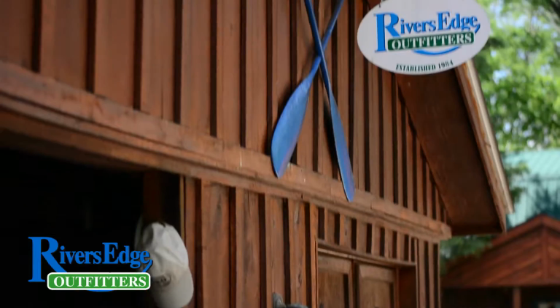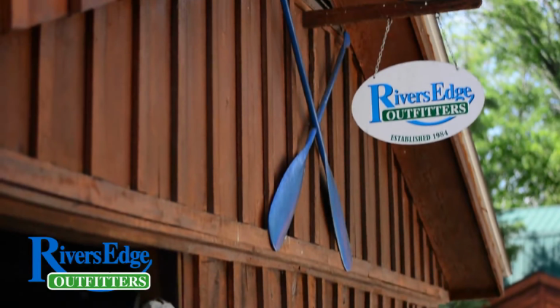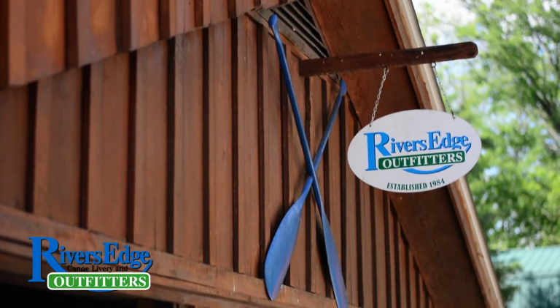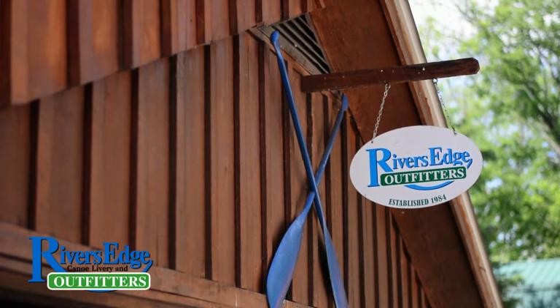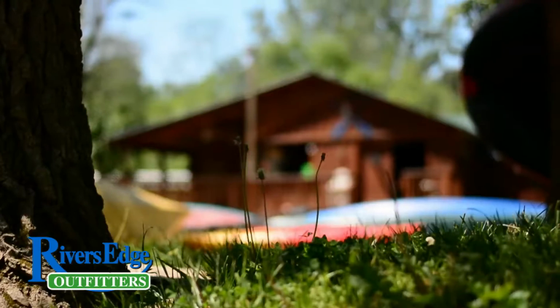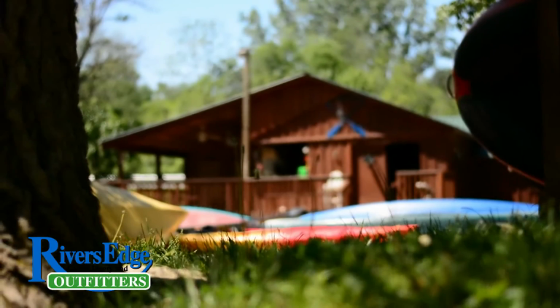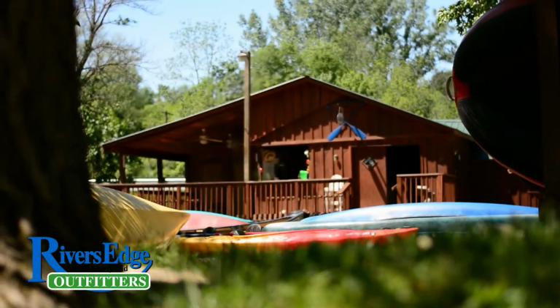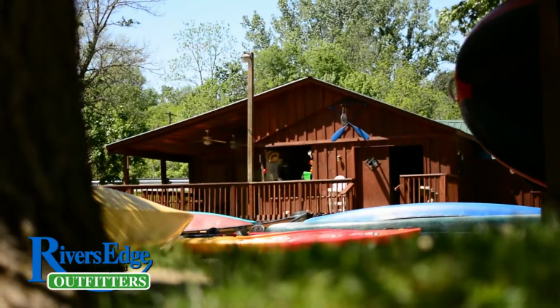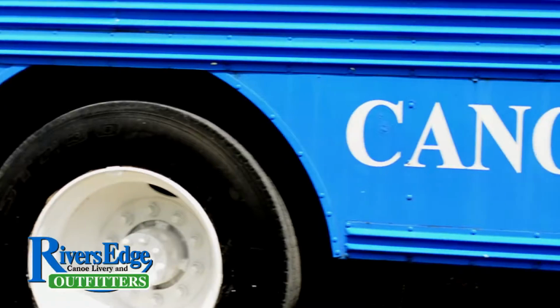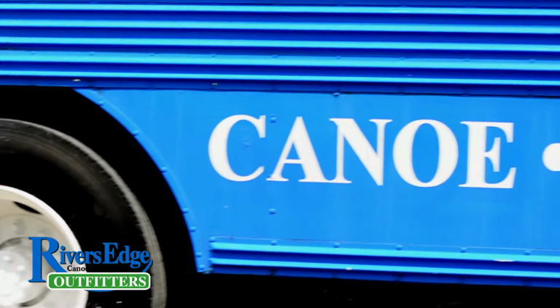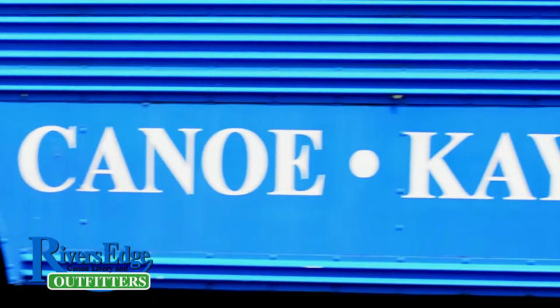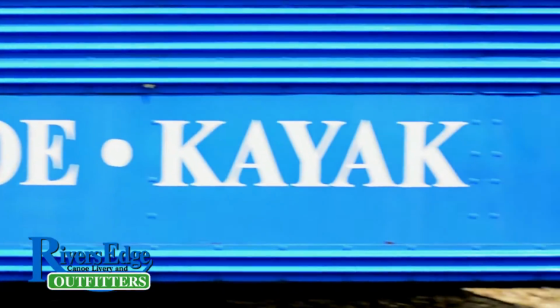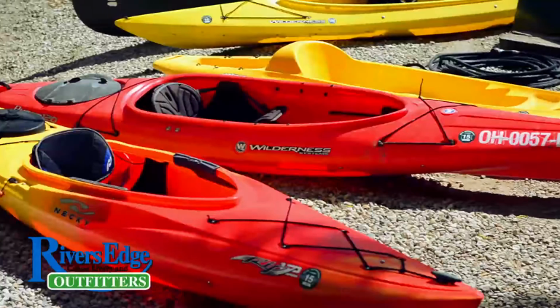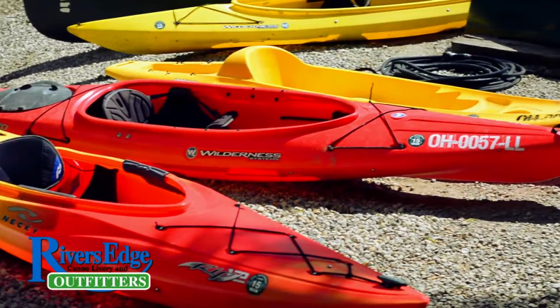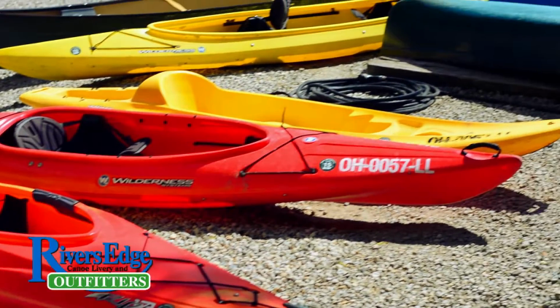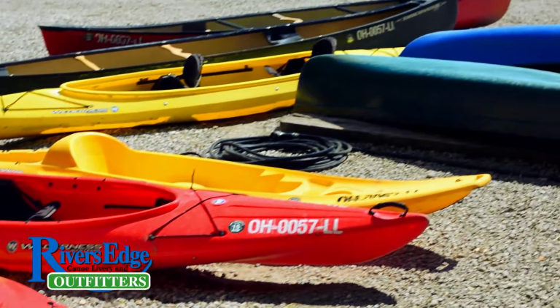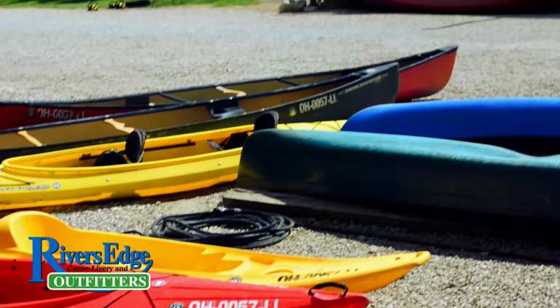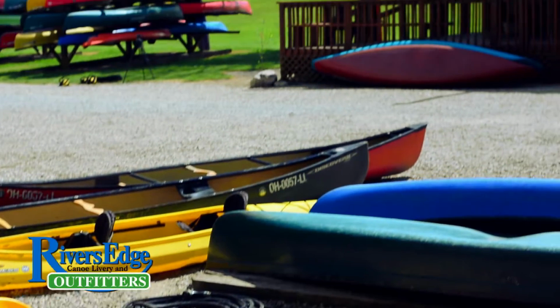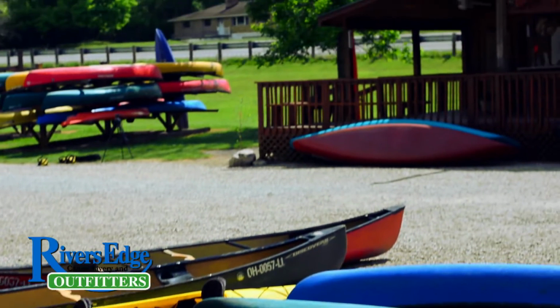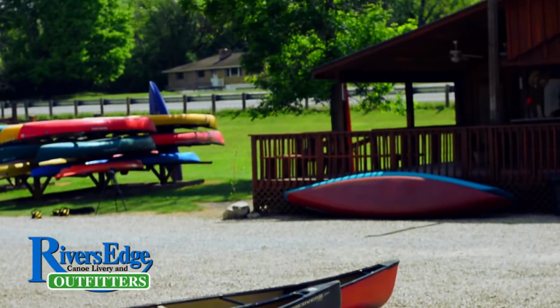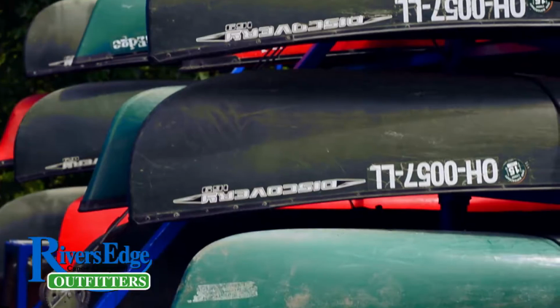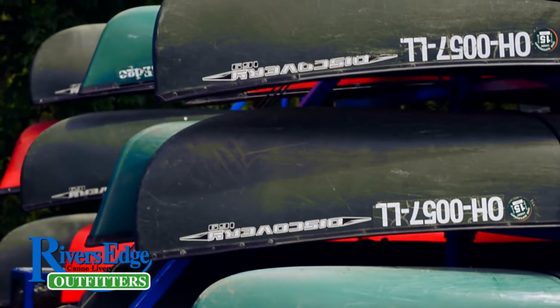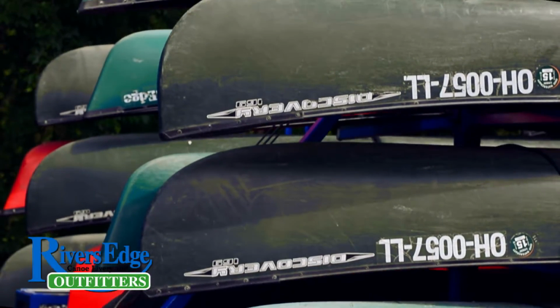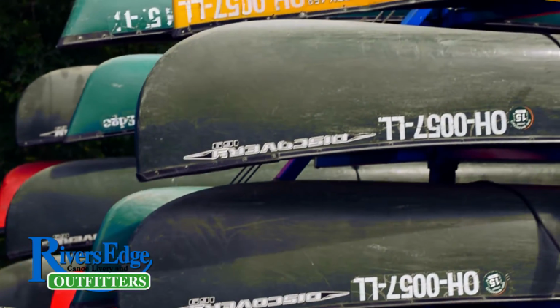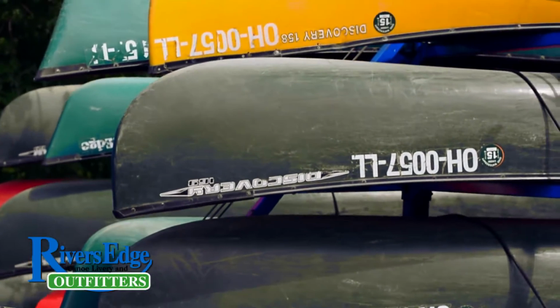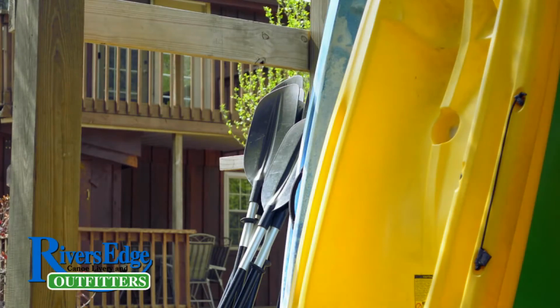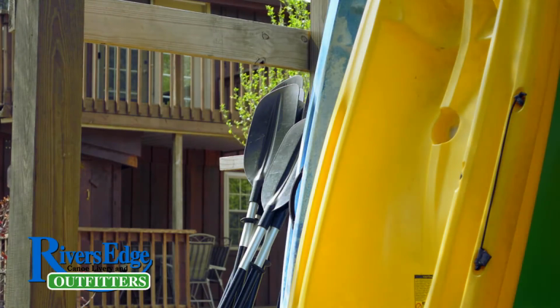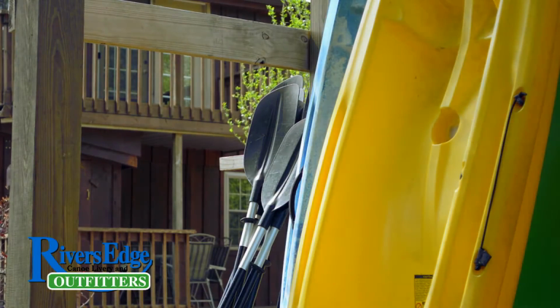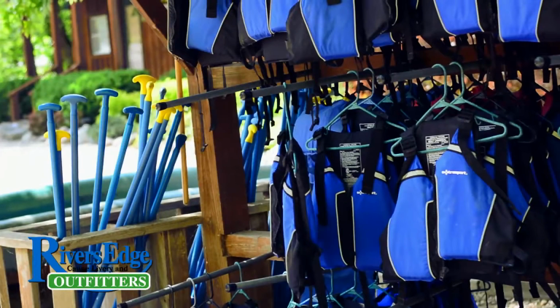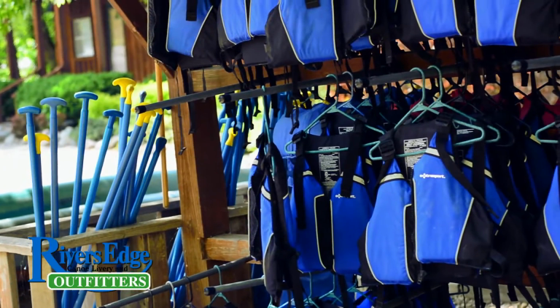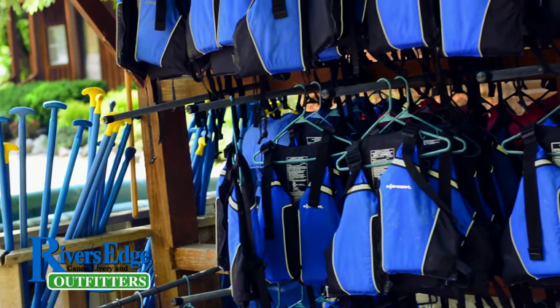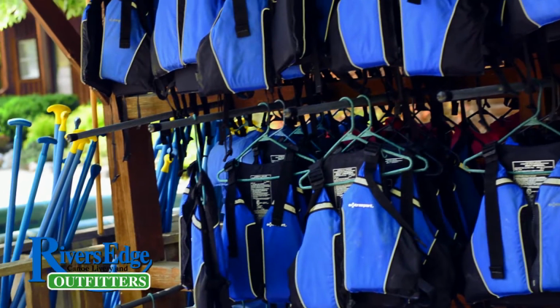I think Rivers Edge Outfitters is the best place on the Little Miami River to rent a canoe, kayak, or raft. We have the best fleet of kayaks, canoes, and rafts in the area. We keep our boats new and in great shape, same with all of our other equipment like paddles and life jackets.